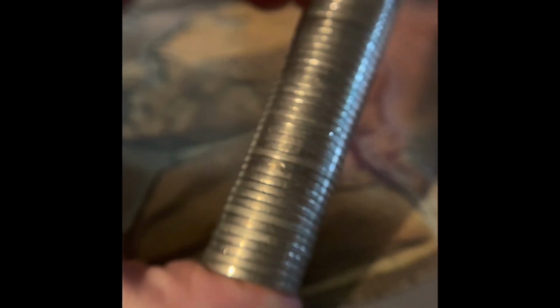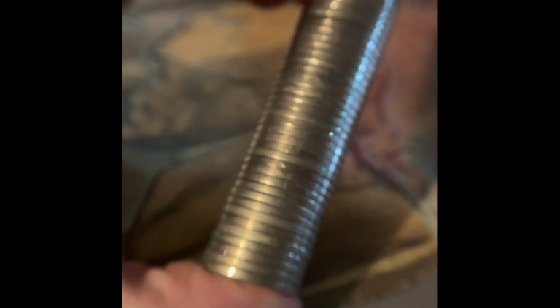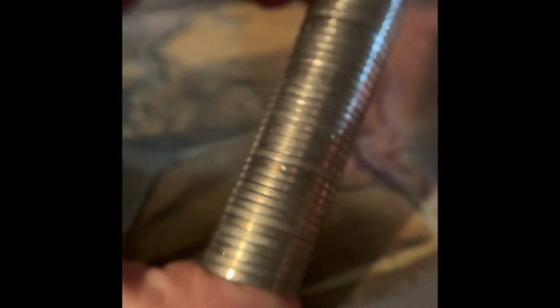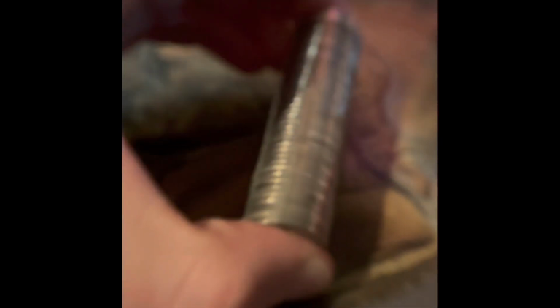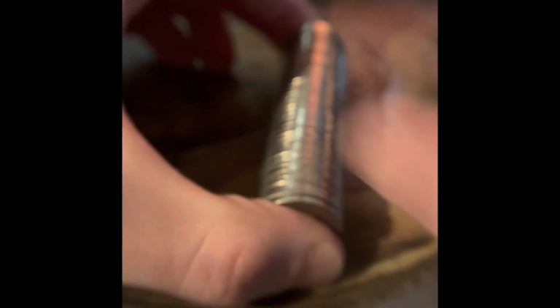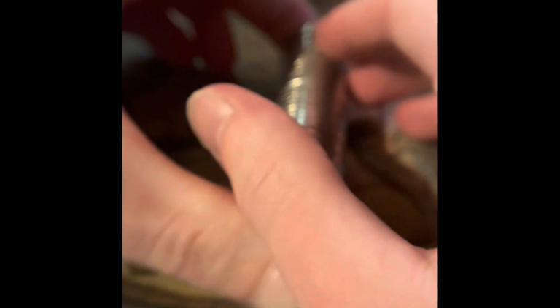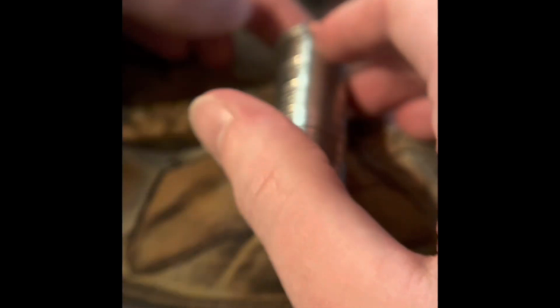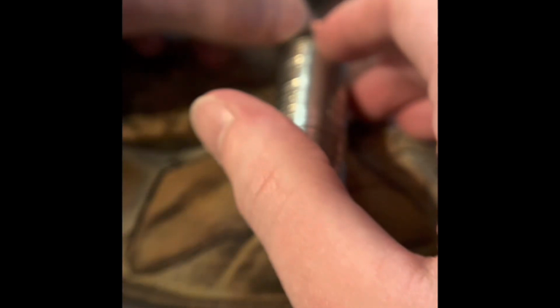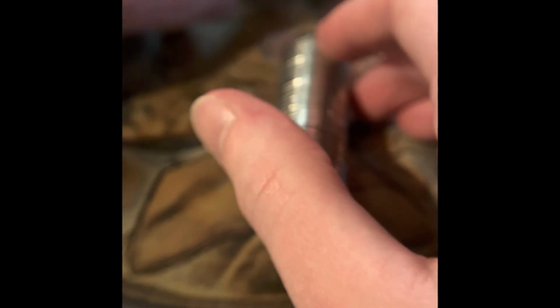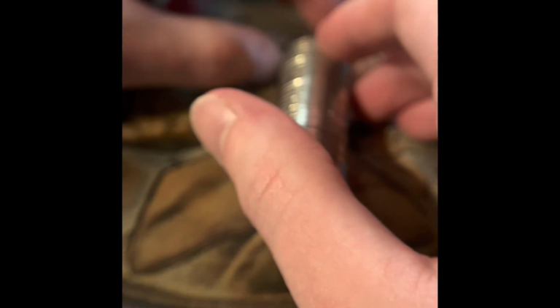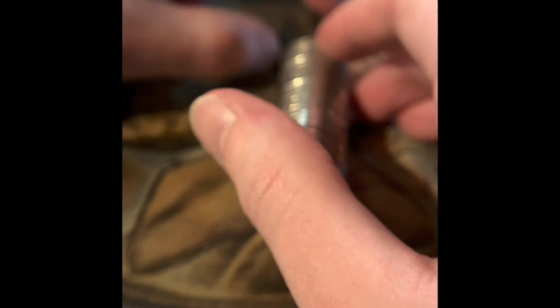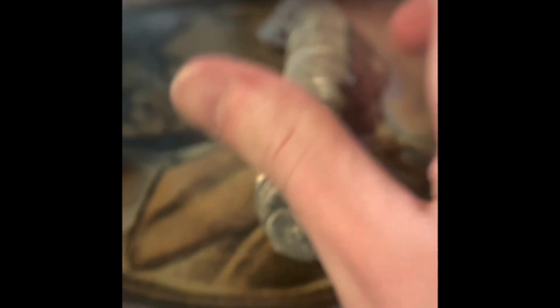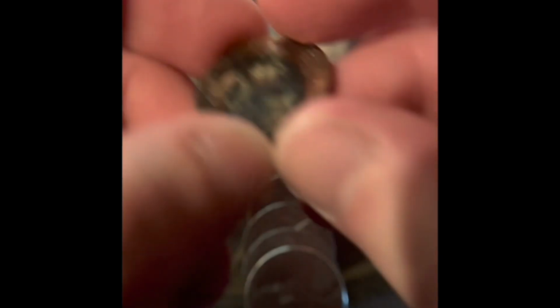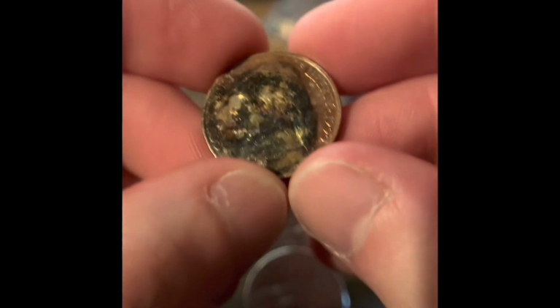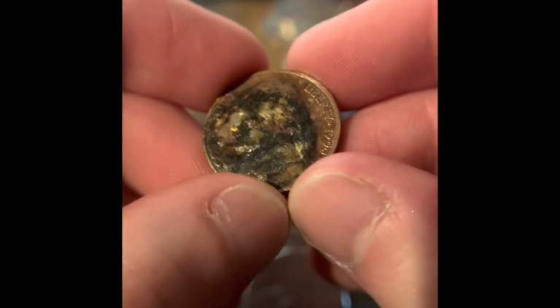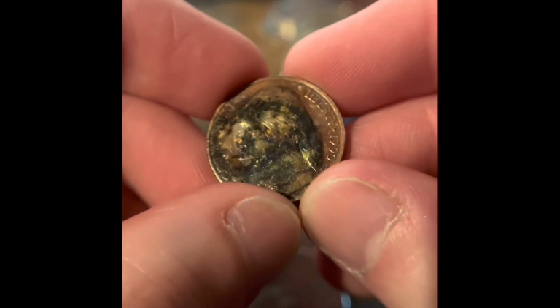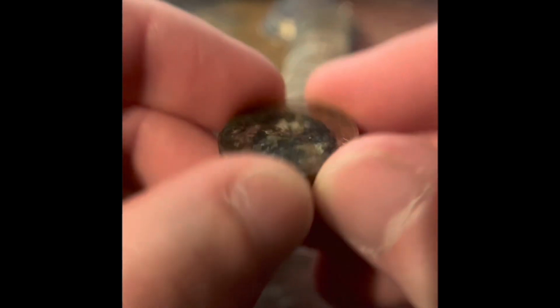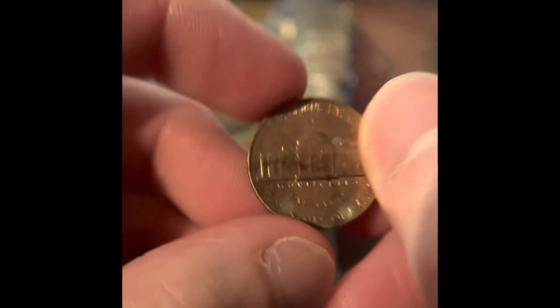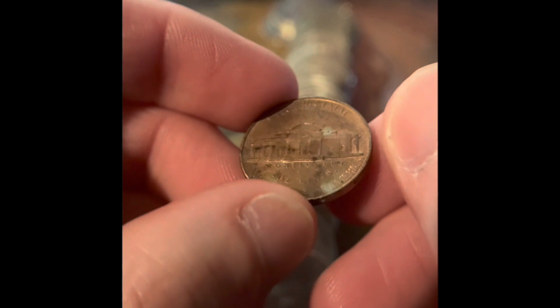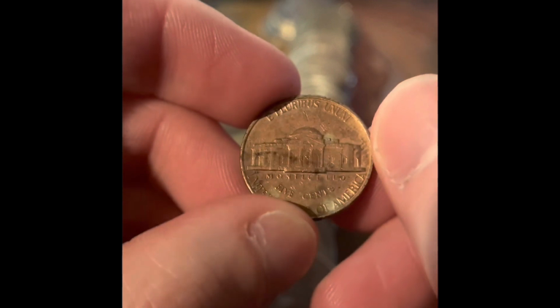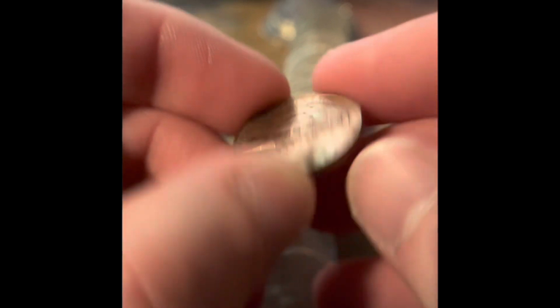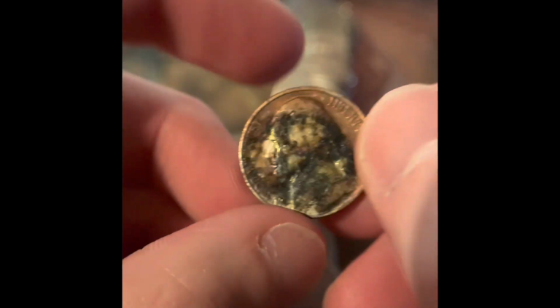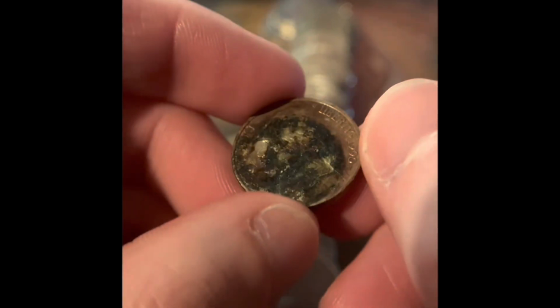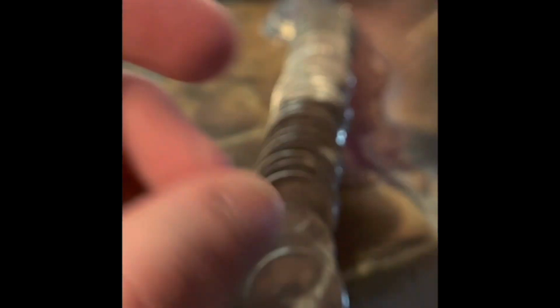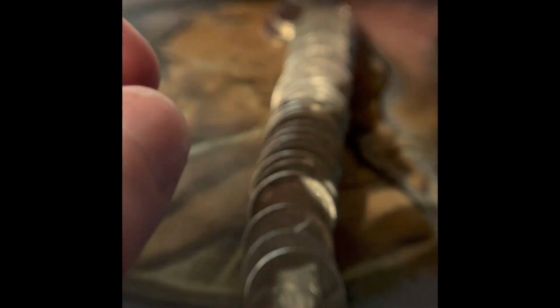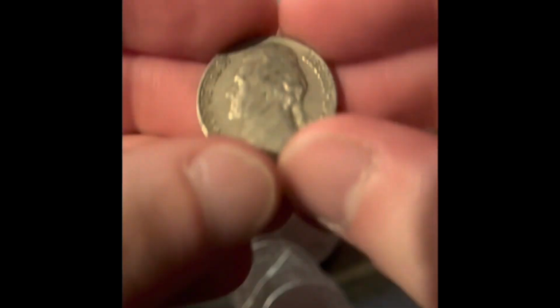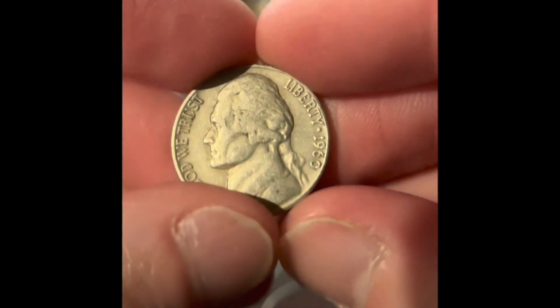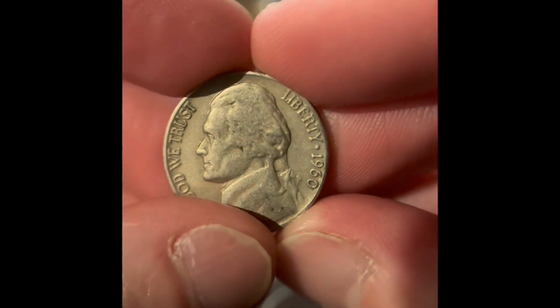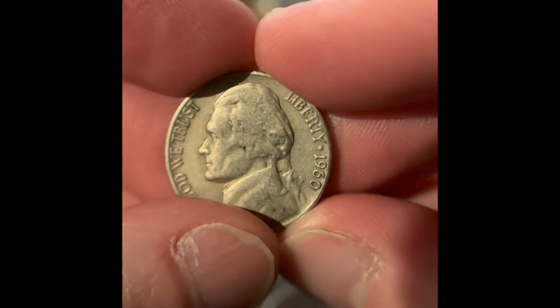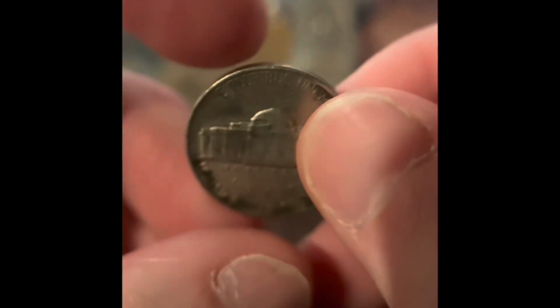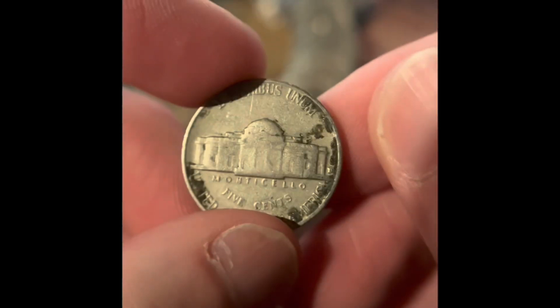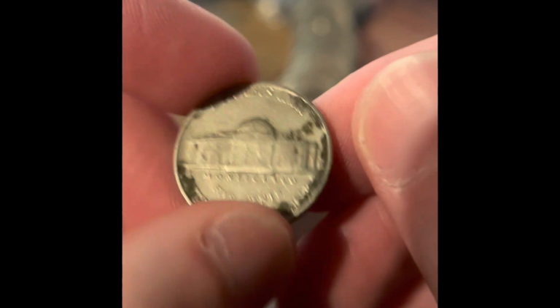What is this one on the top? It's a damaged 1990. The back has an interesting toning, though. We've got a 1960 Denver.